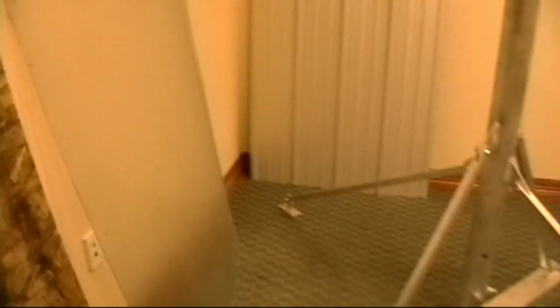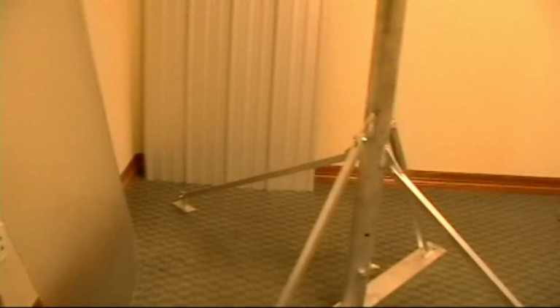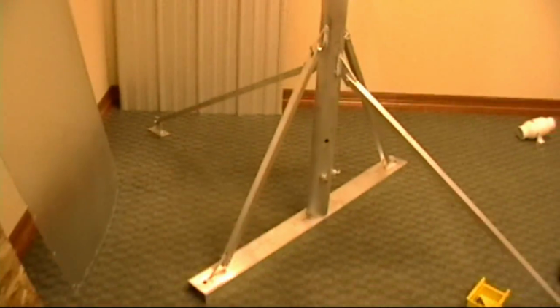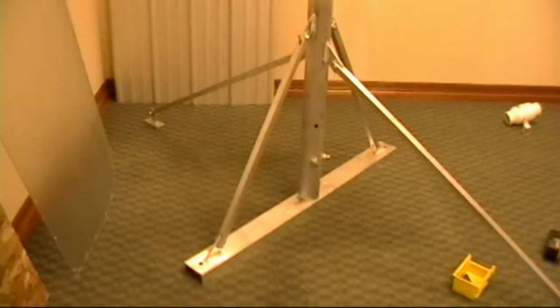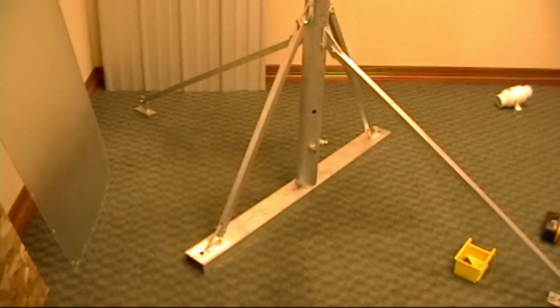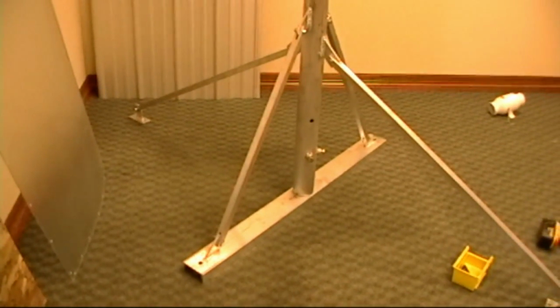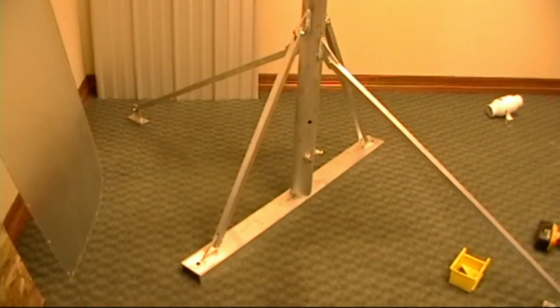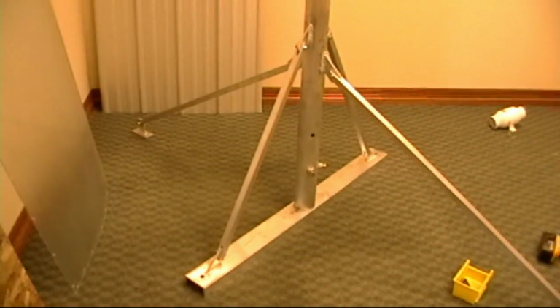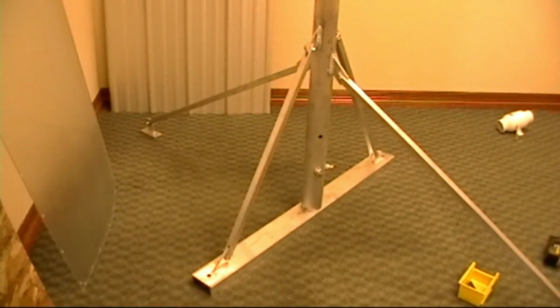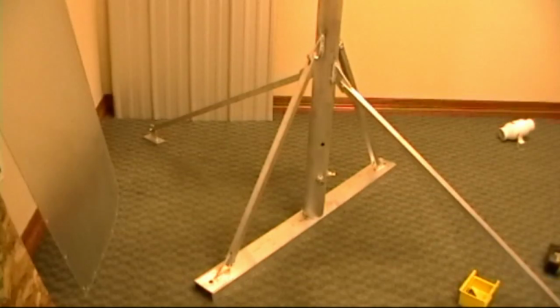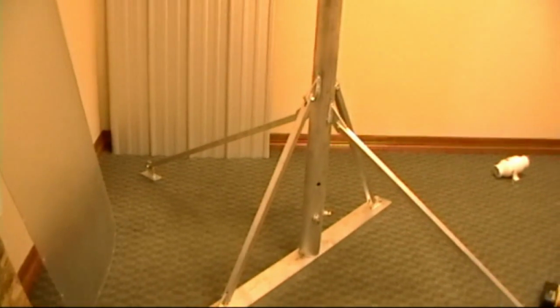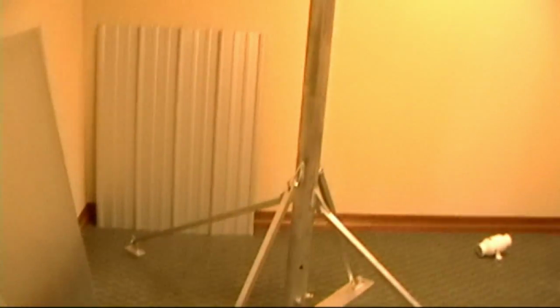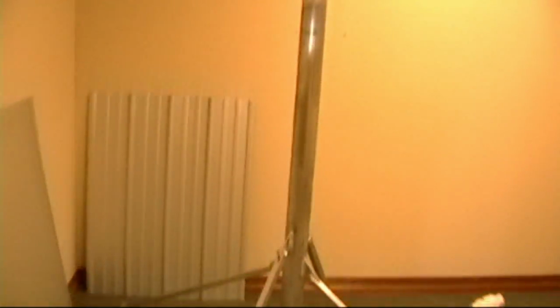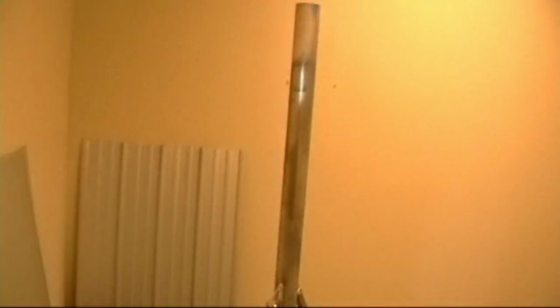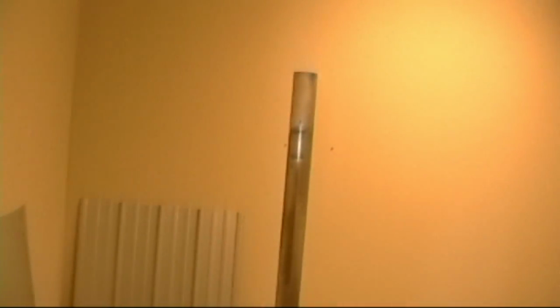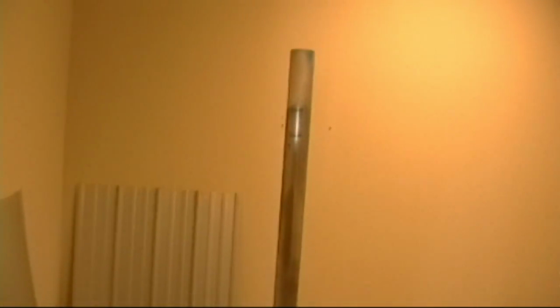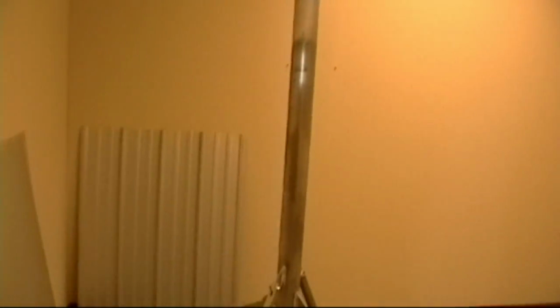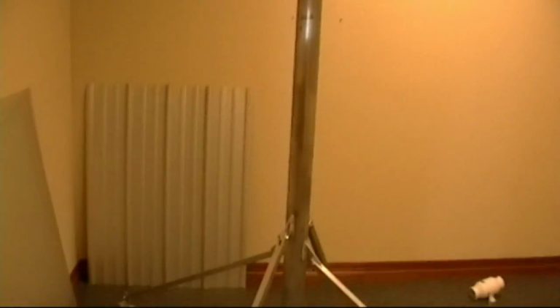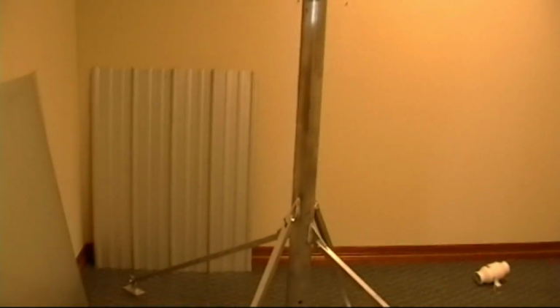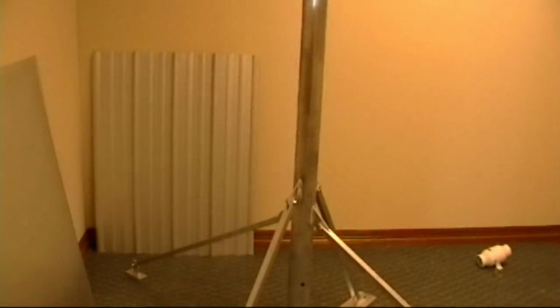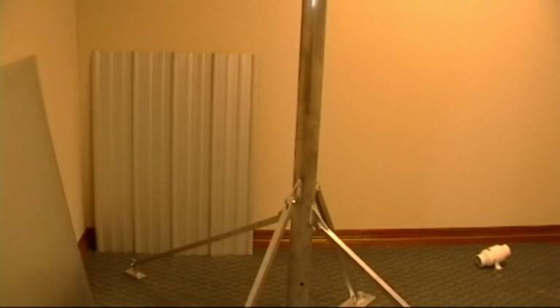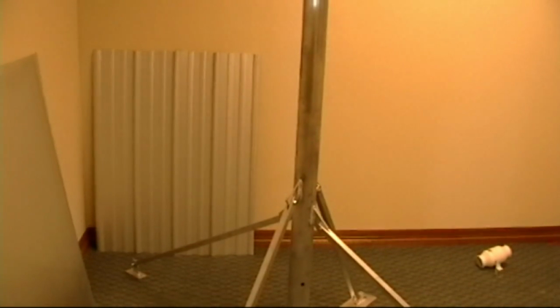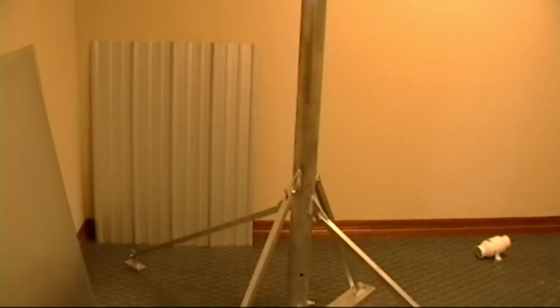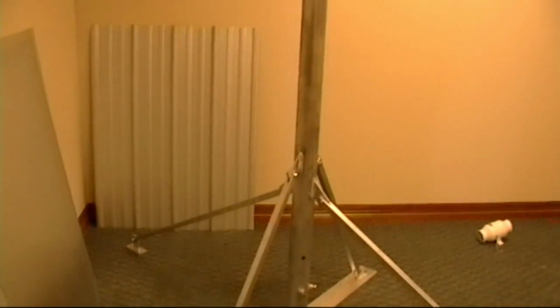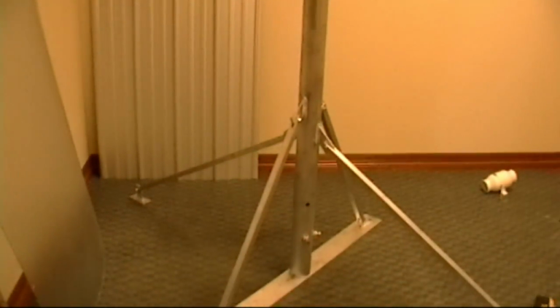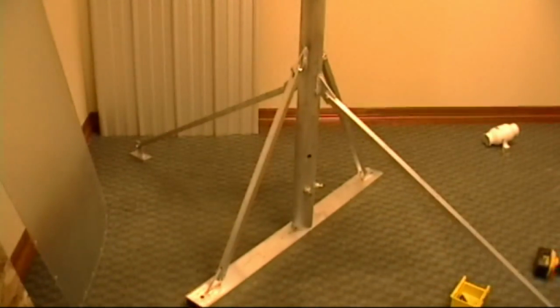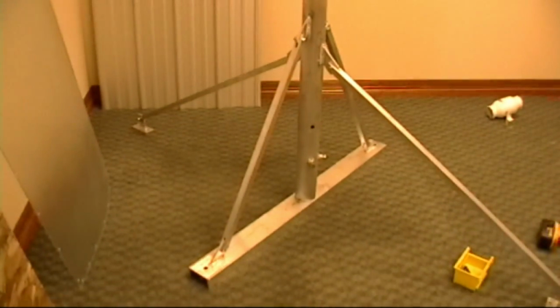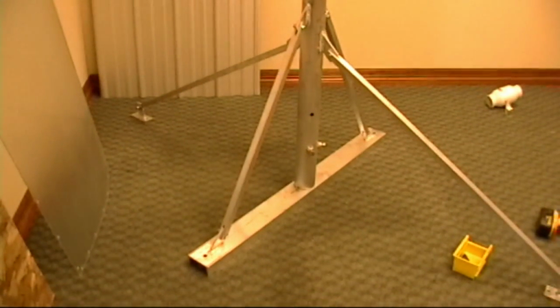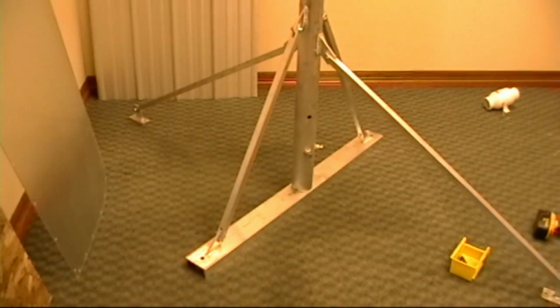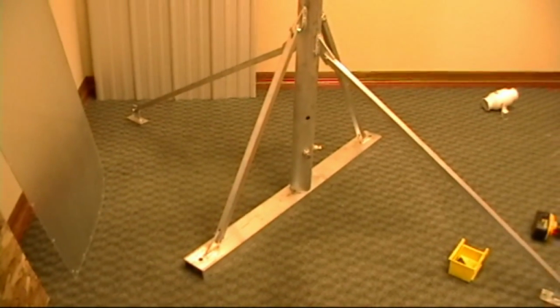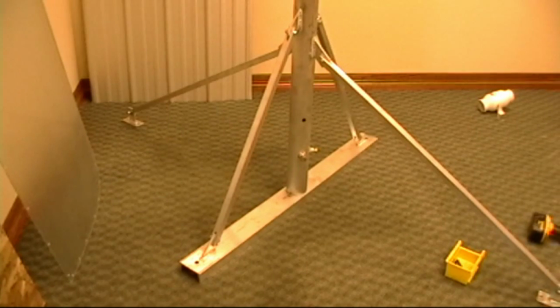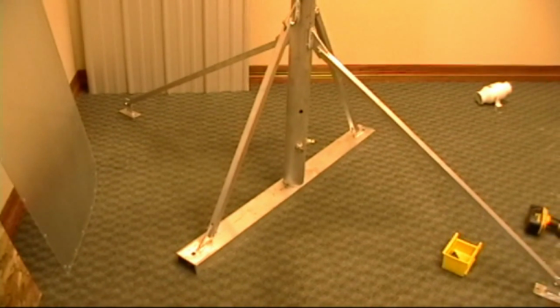And this is one of our aluminum master turbine mounts for rooftops. It holds up to a 1,000 pound turbine. Pretty nifty — it only weighs about 22 pounds total.